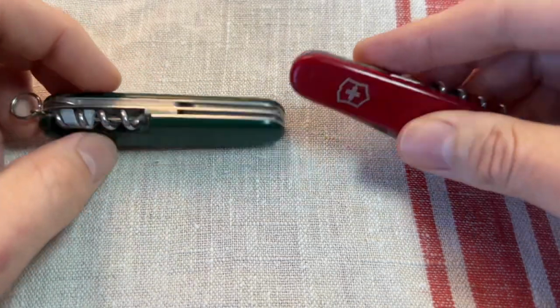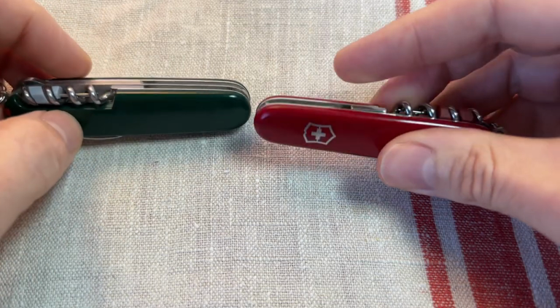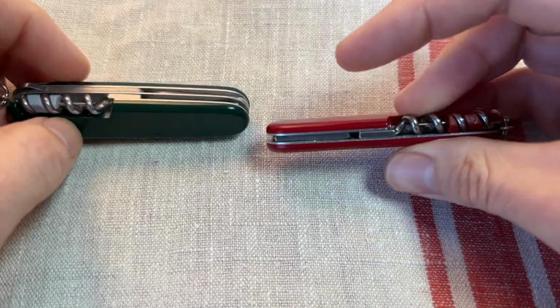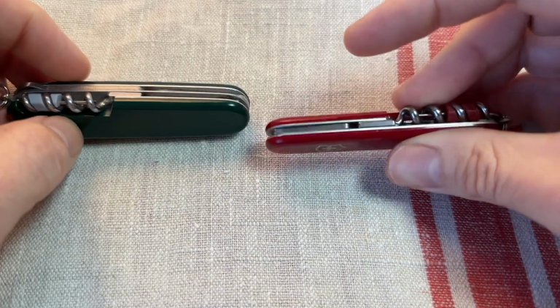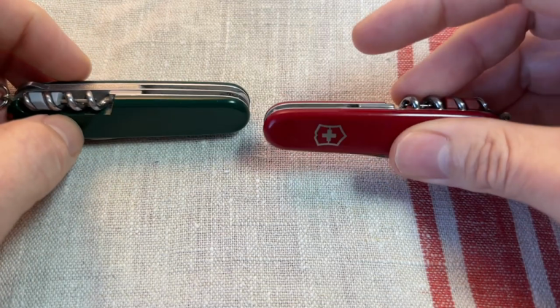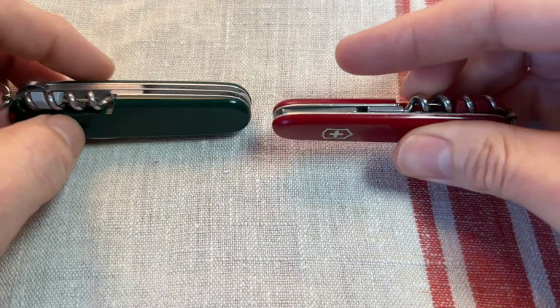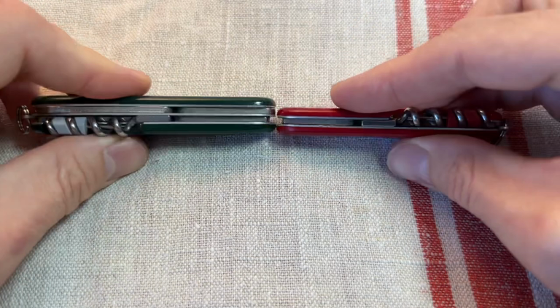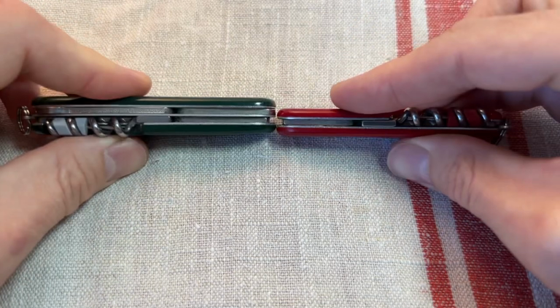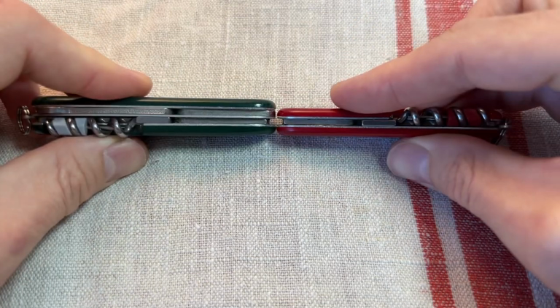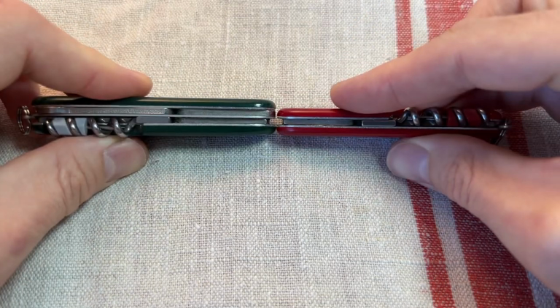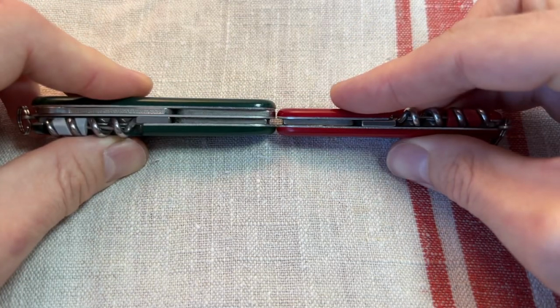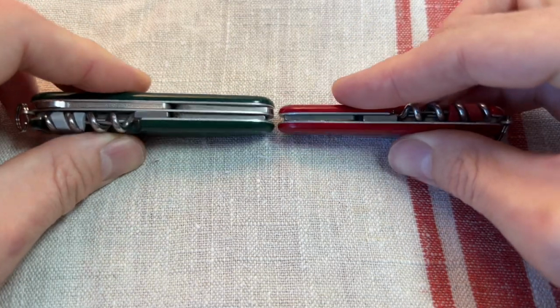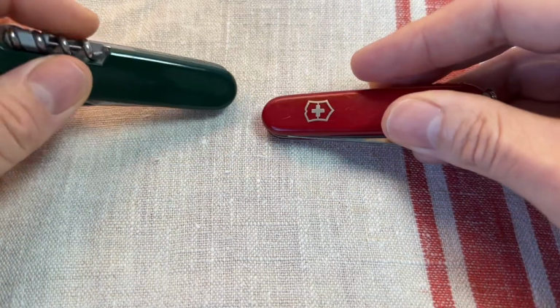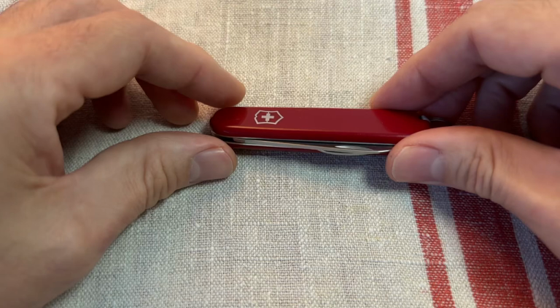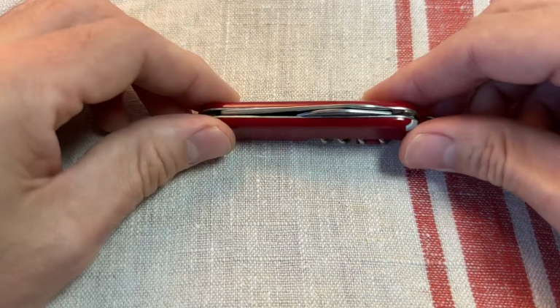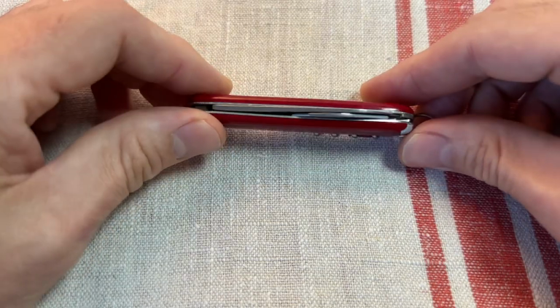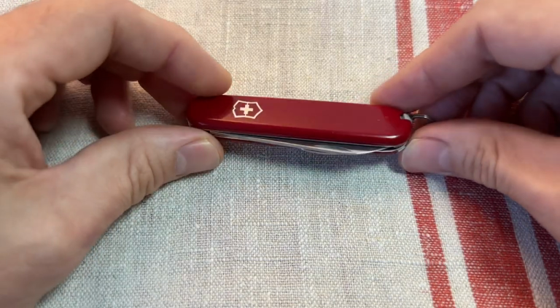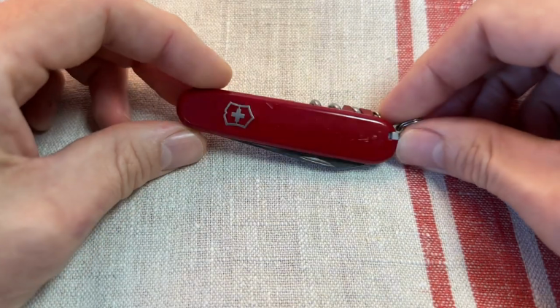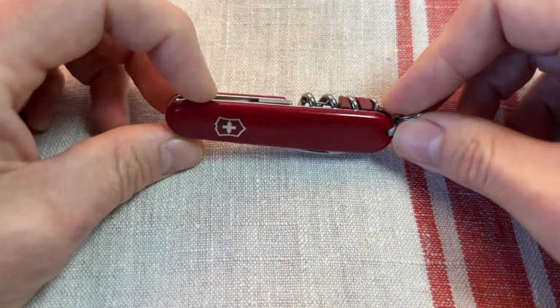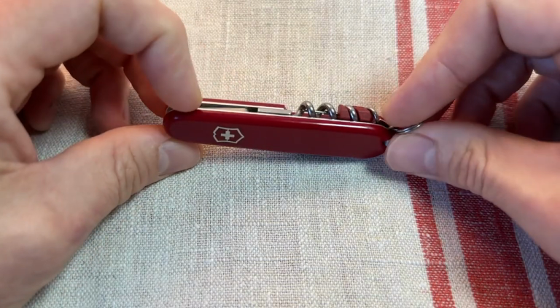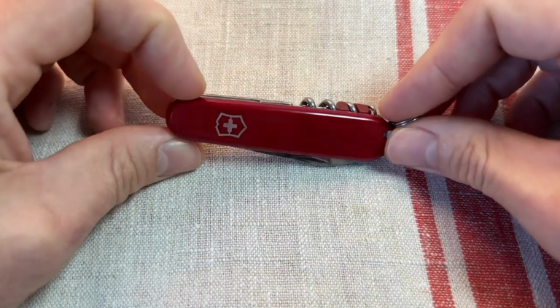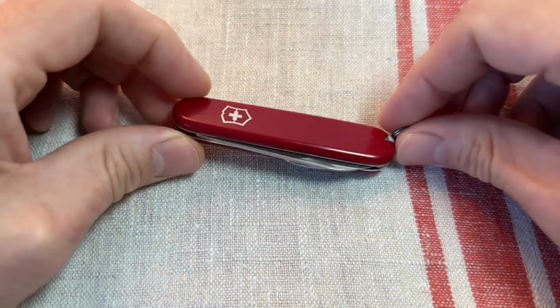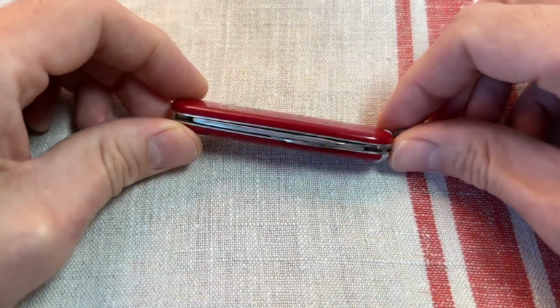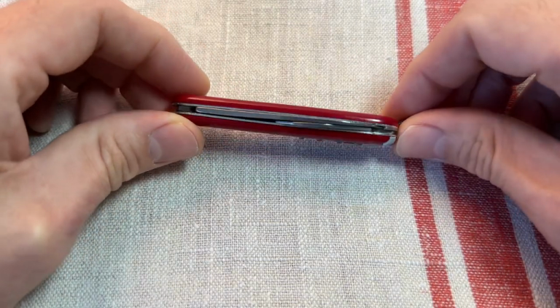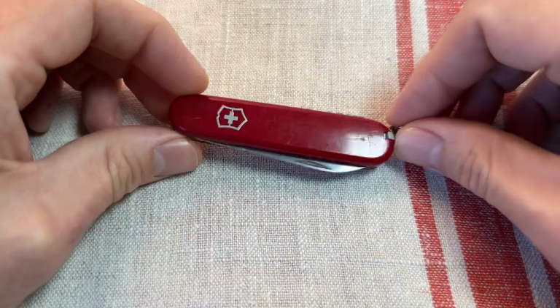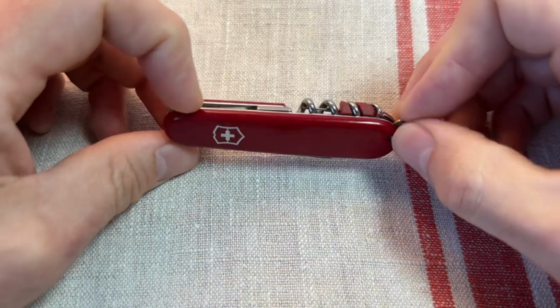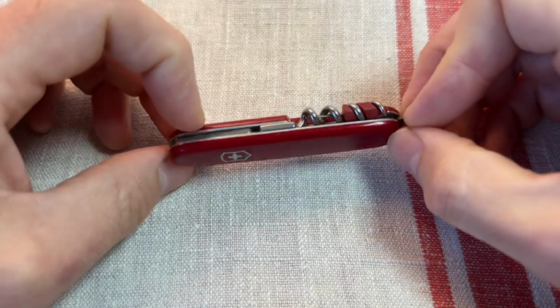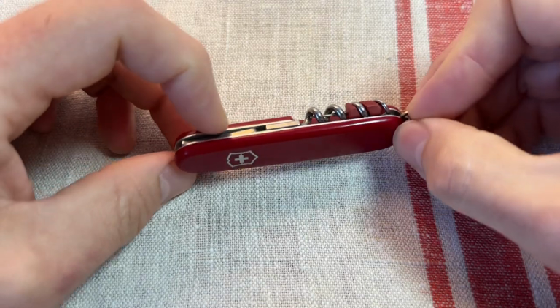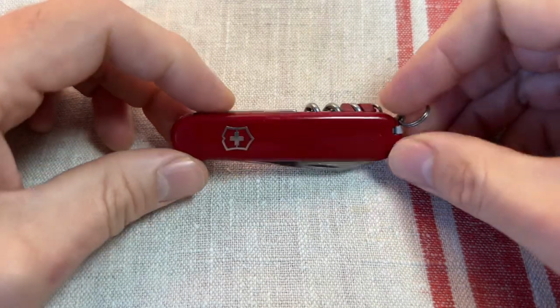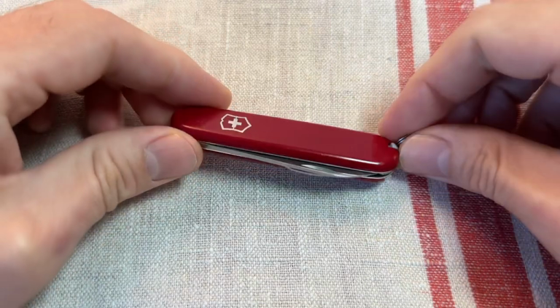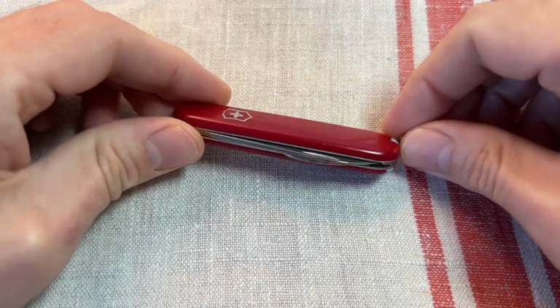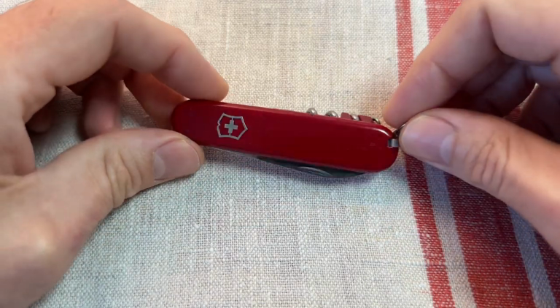These are about, like I say, 13 to 14 quid — really slim, really nice and light. So for me, I do think possibly with the Waiter you're missing out on some of the everyday tools that I really like, like scissors and a decent Phillips driver.